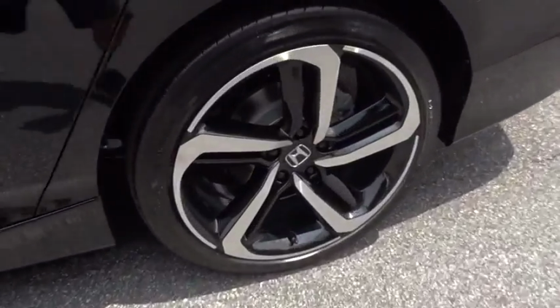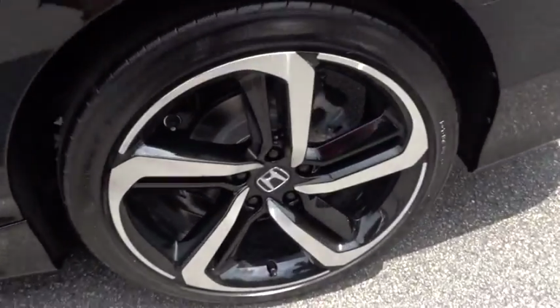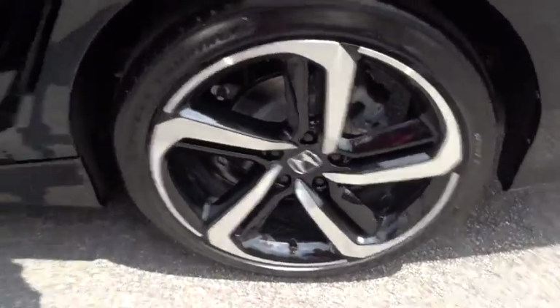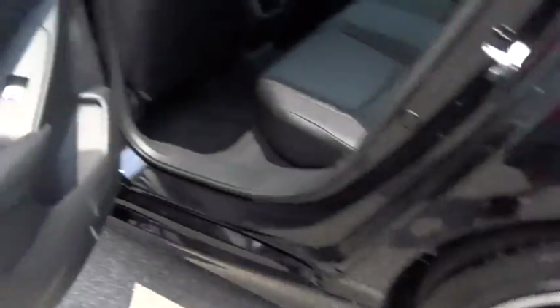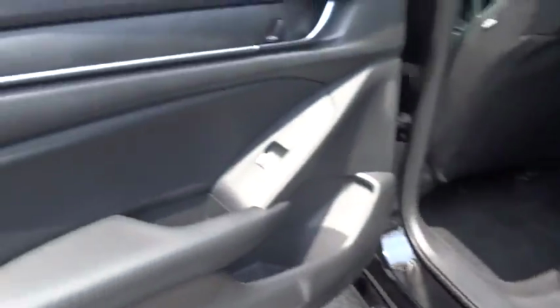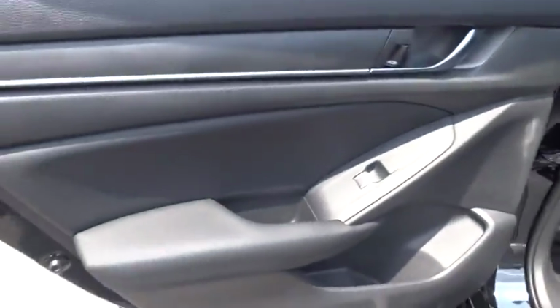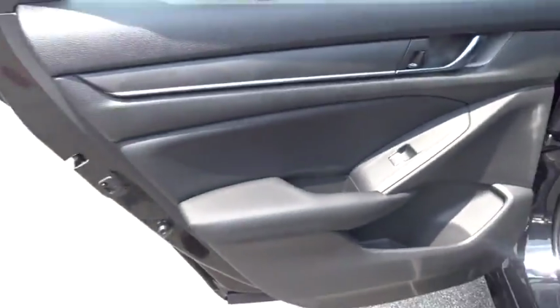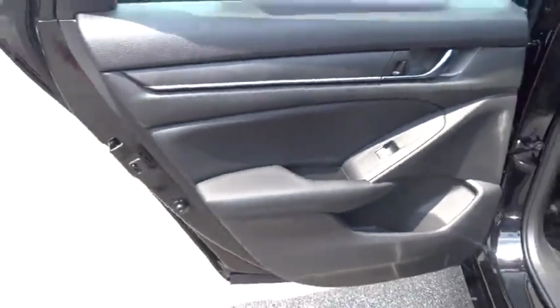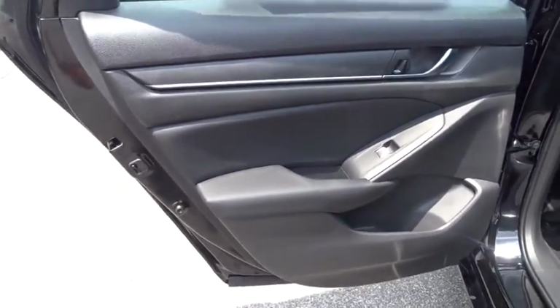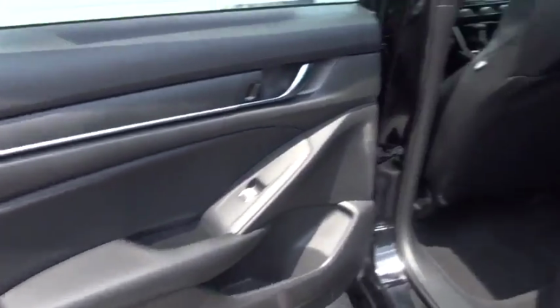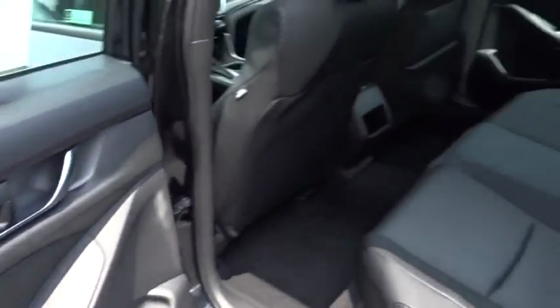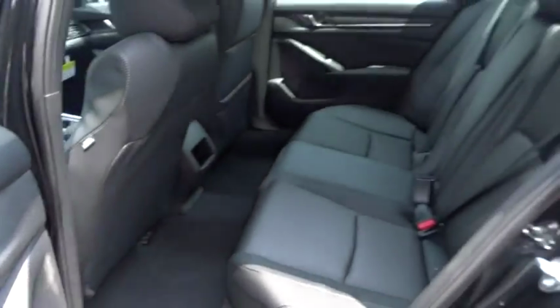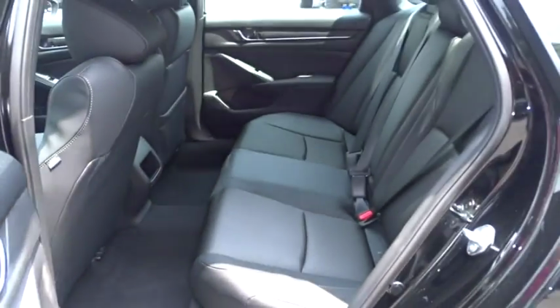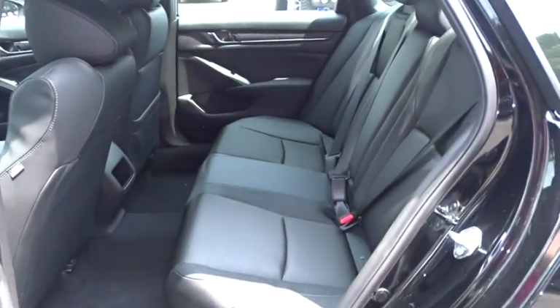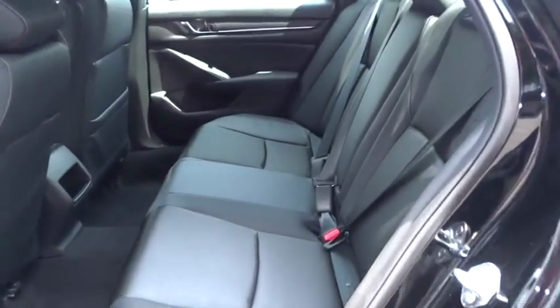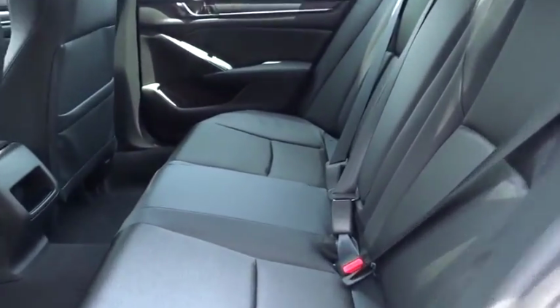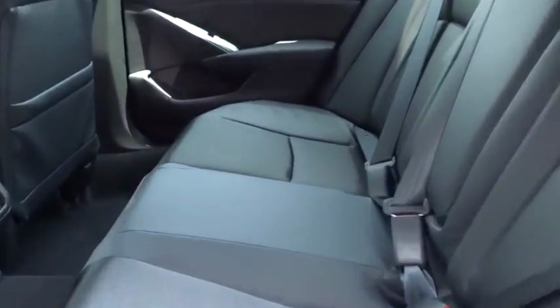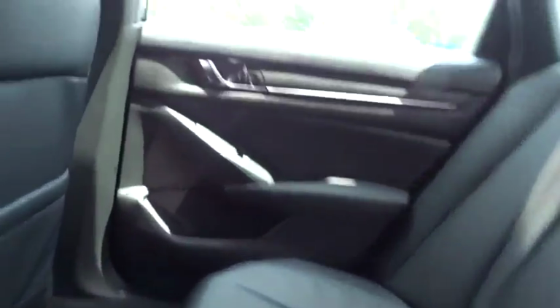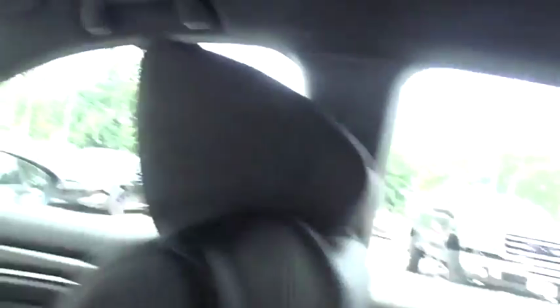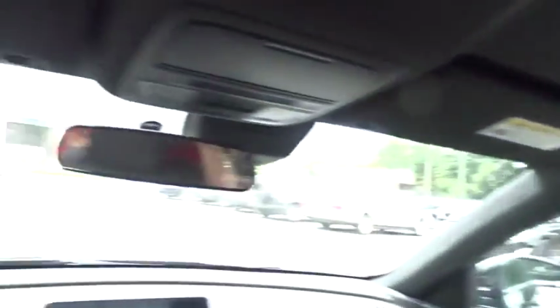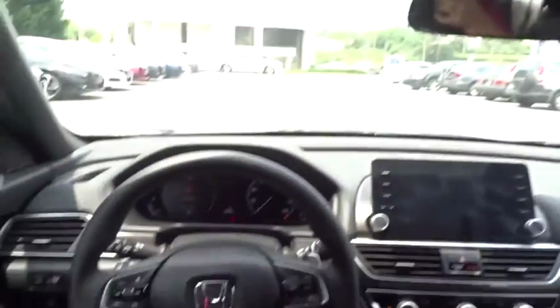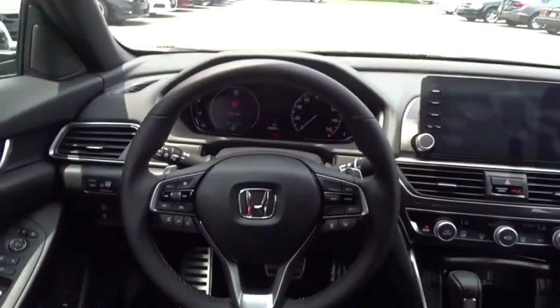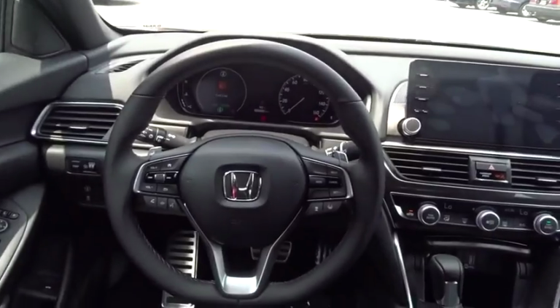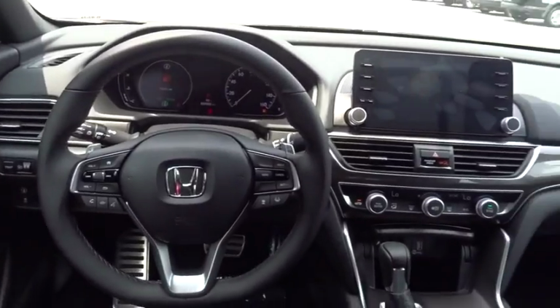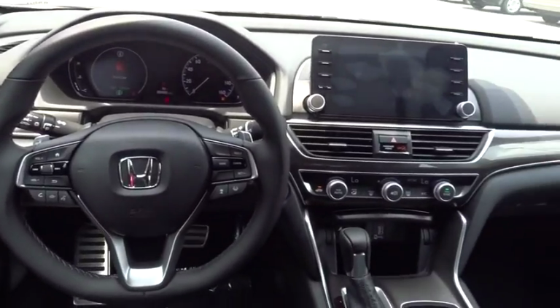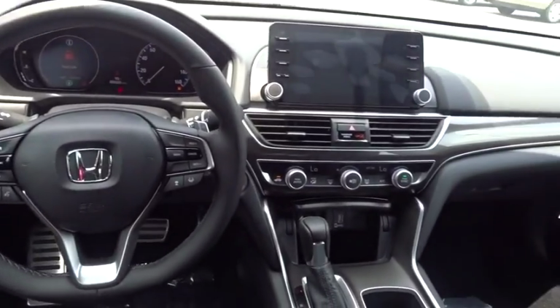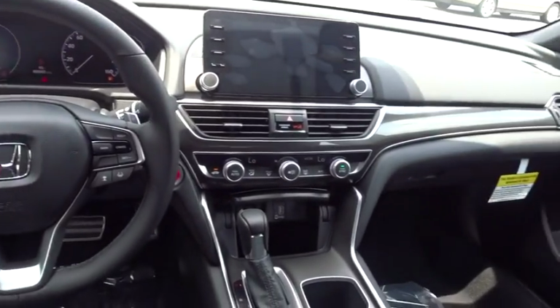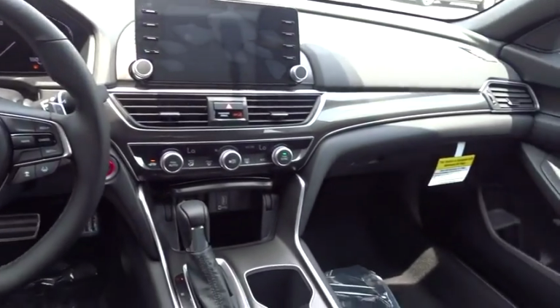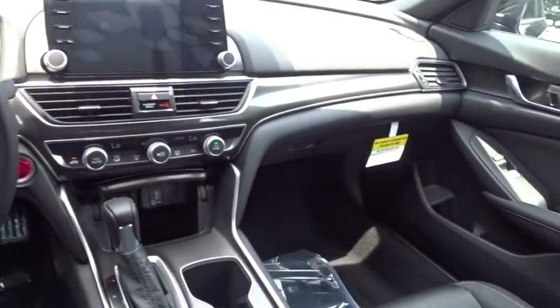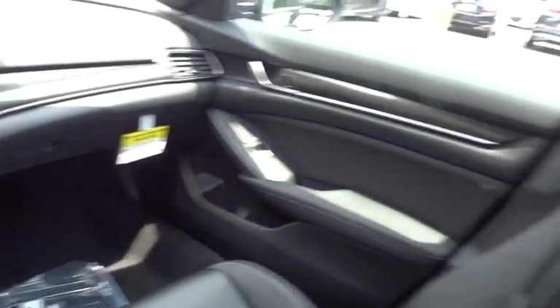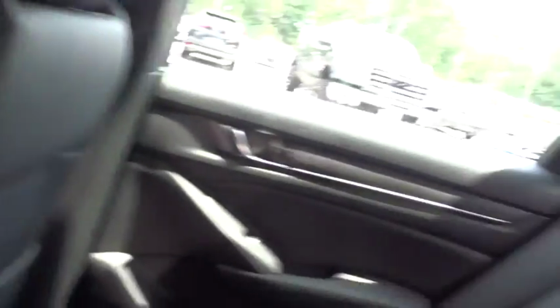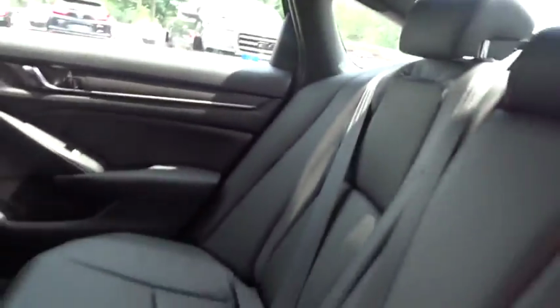Bluetooth, power steering, adjustable steering wheel, cruise control, aluminum wheels, keyless start, four wheel disc brakes, floor mats, front wheel drive, AM FM stereo radio, climate control.